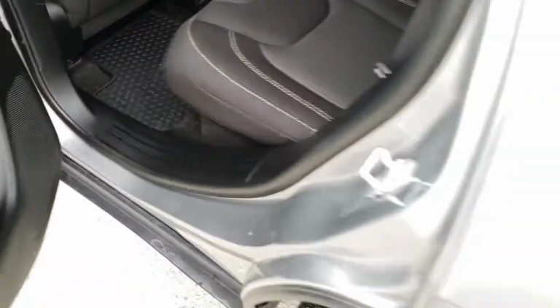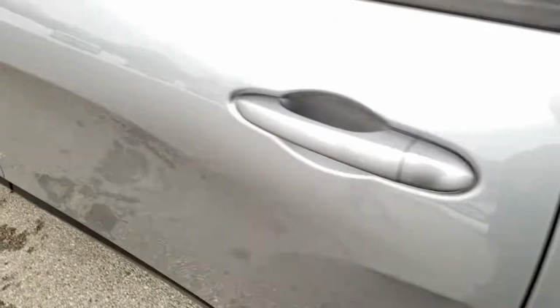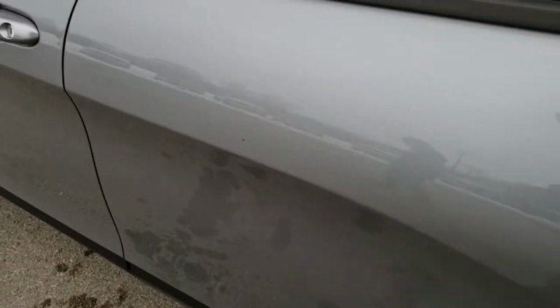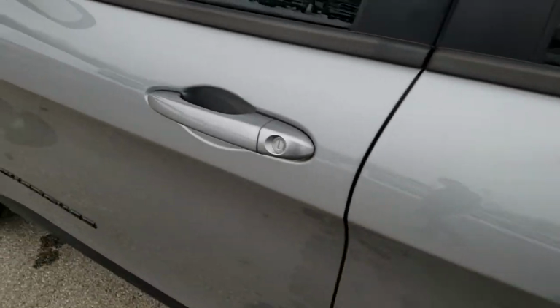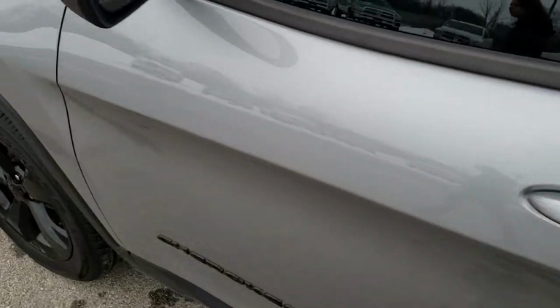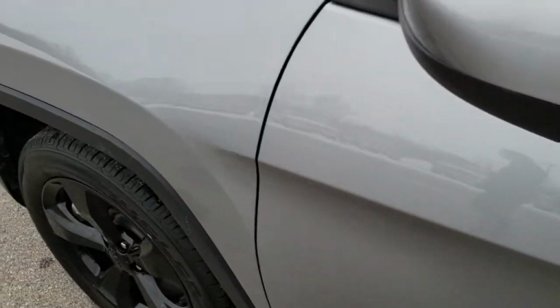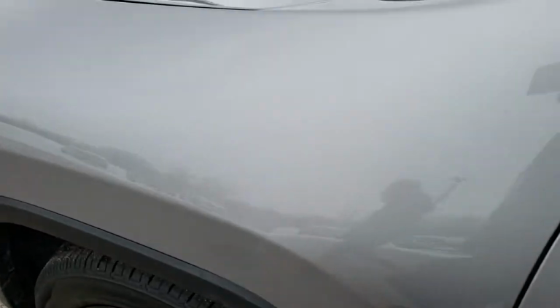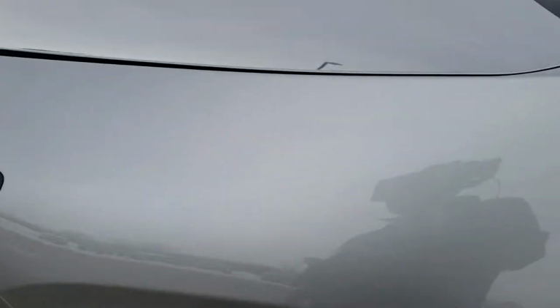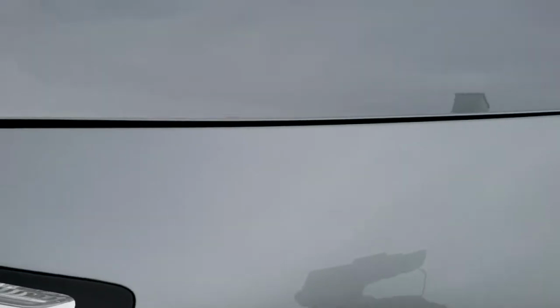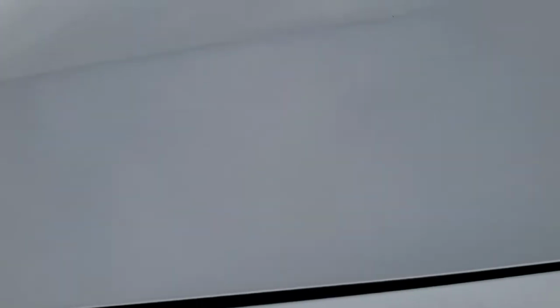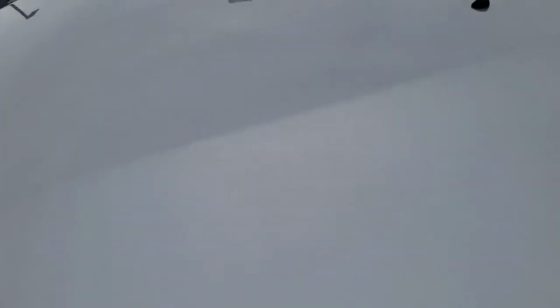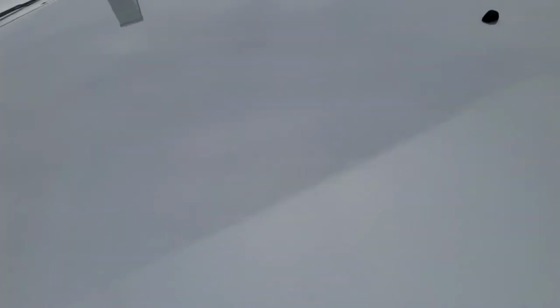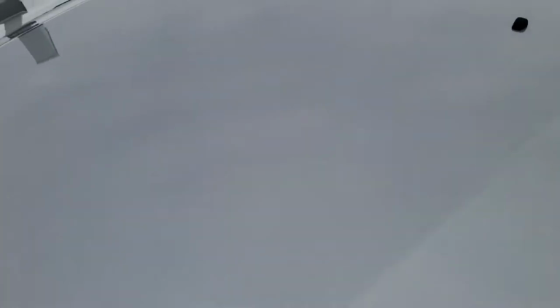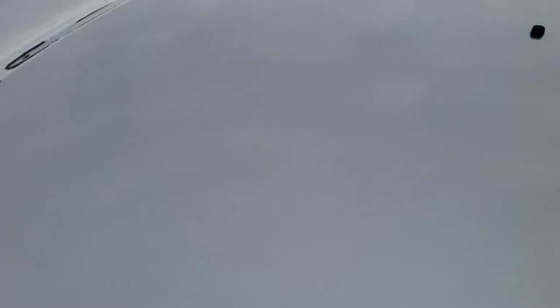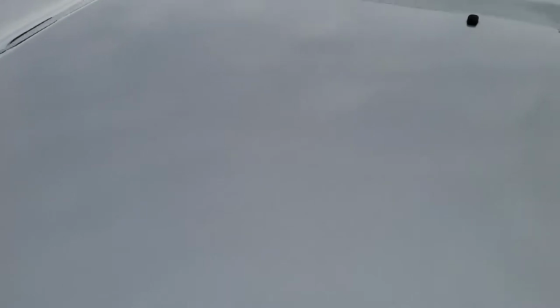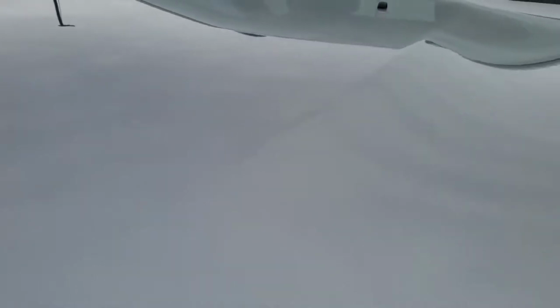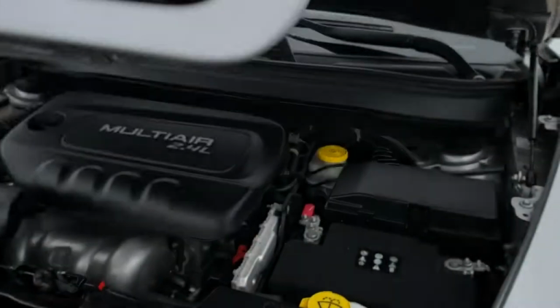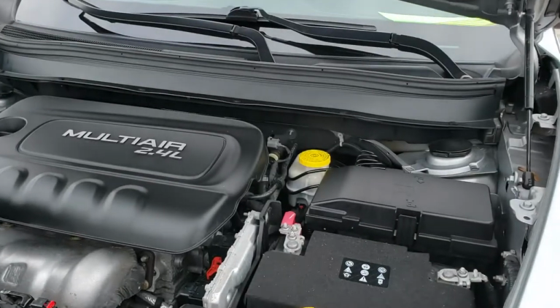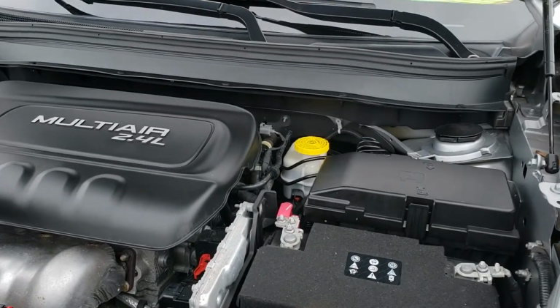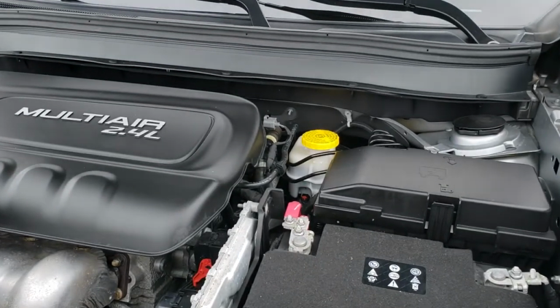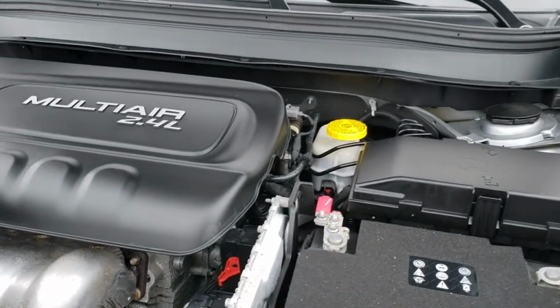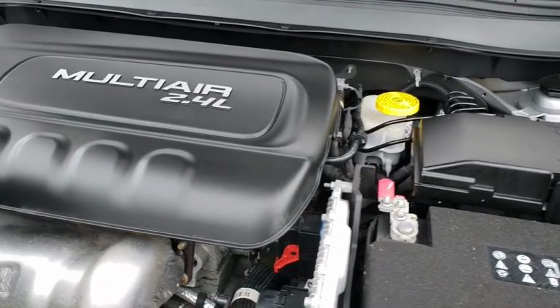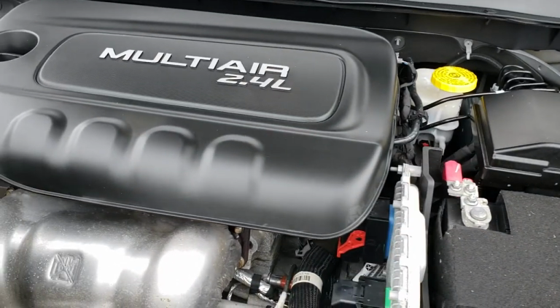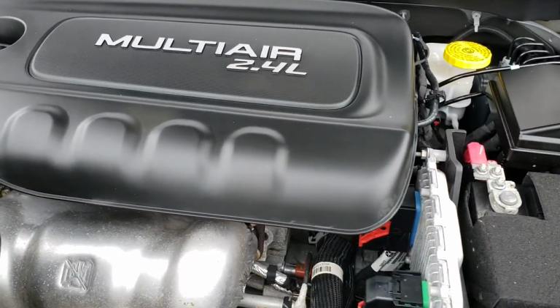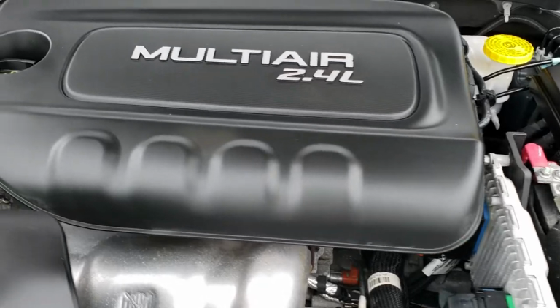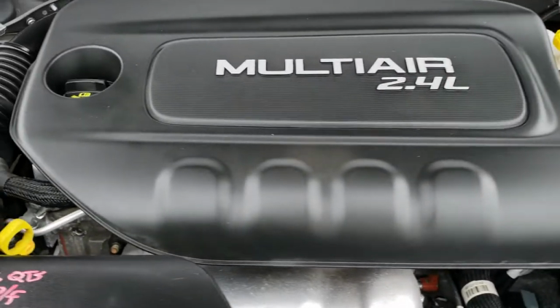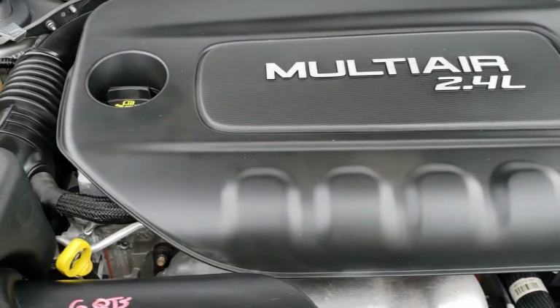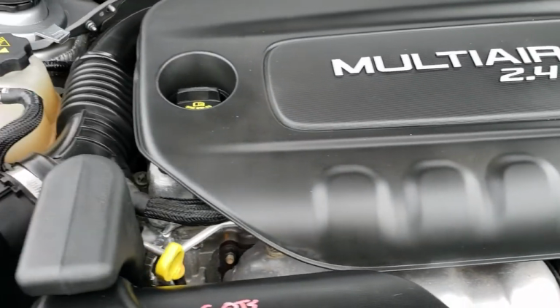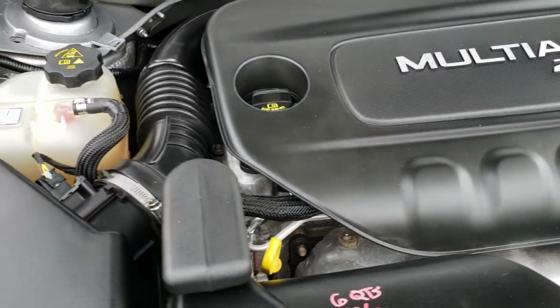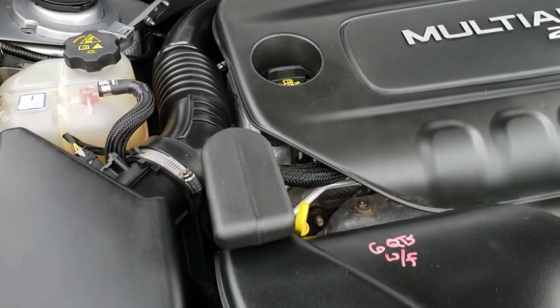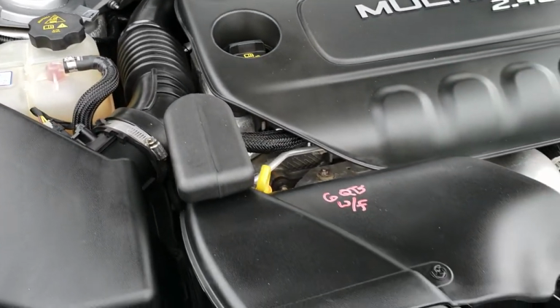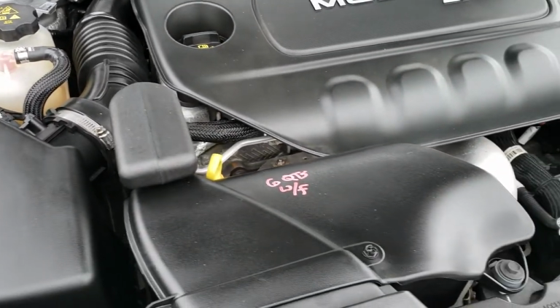We'll take a quick look under the hood. I would personally like to thank you for checking out the video today. Hopefully from this HD video you will have been able to tell just how clean this Jeep is, inside and out. Under the hood we have the 2.4-liter multi-air motor with 184 horsepower.